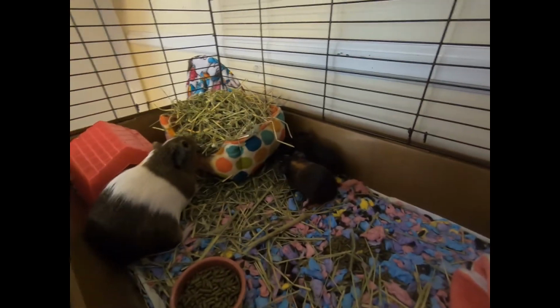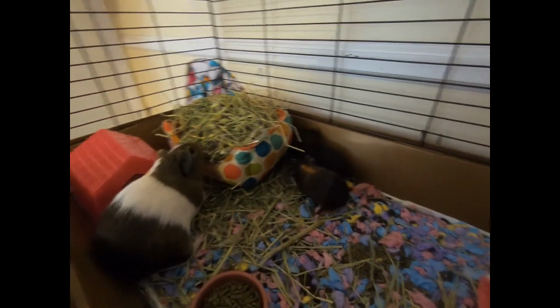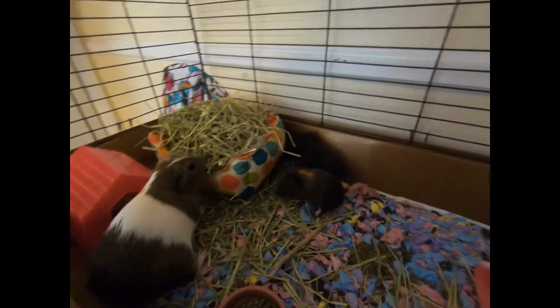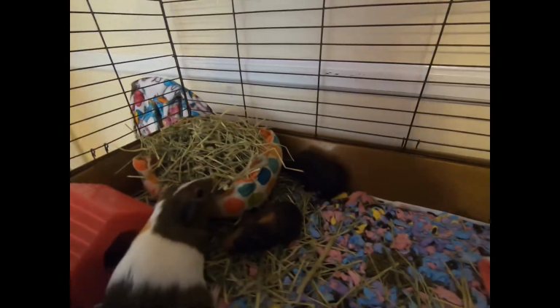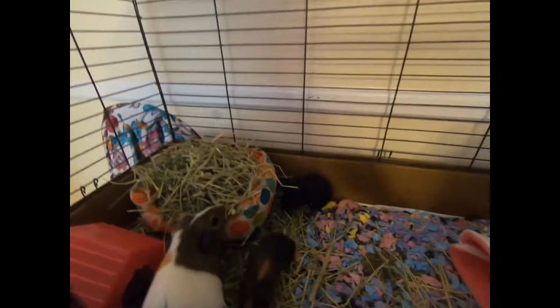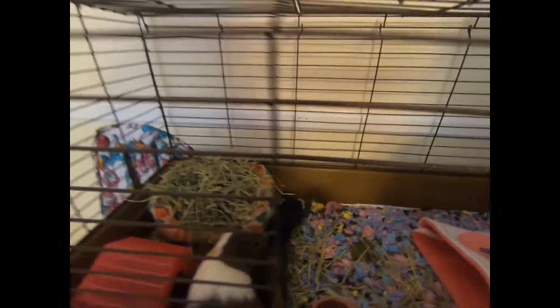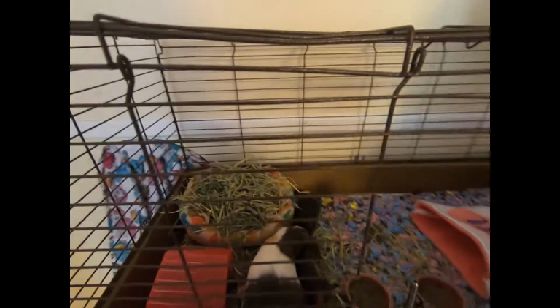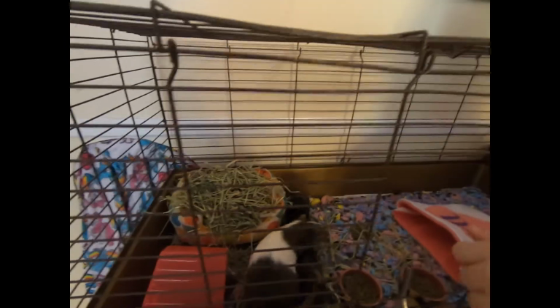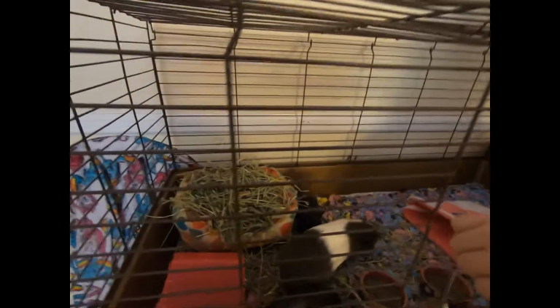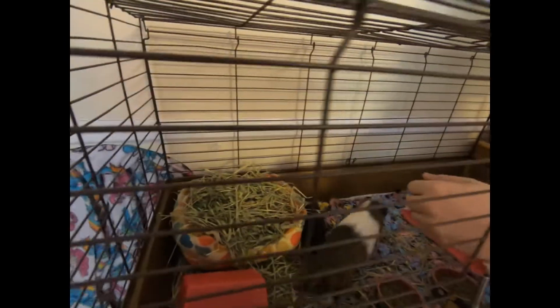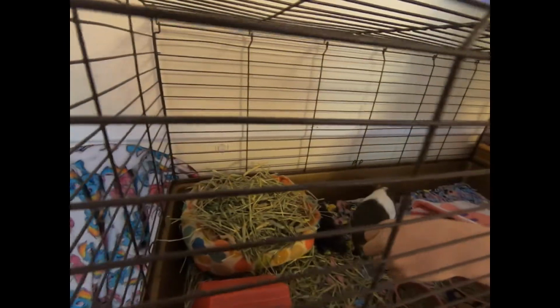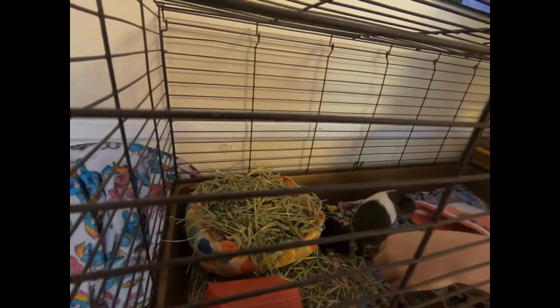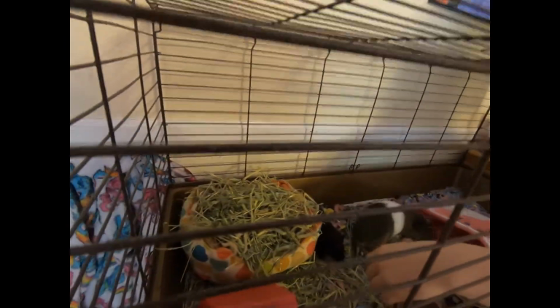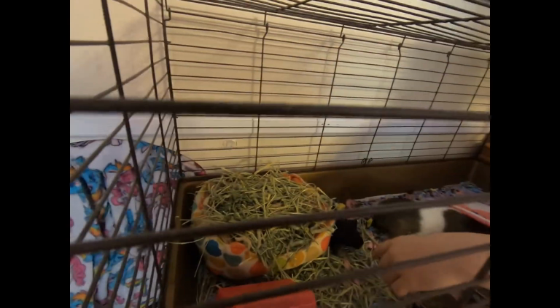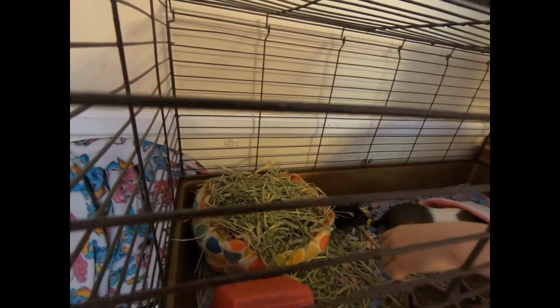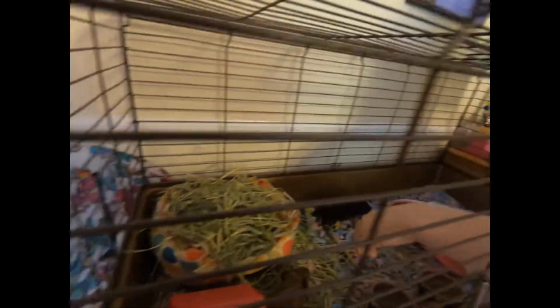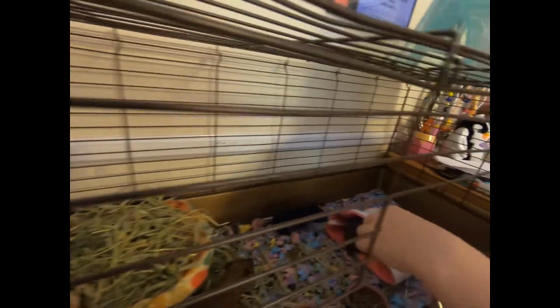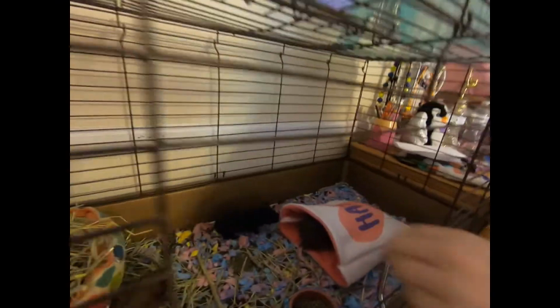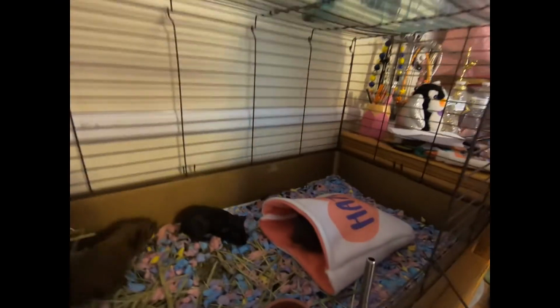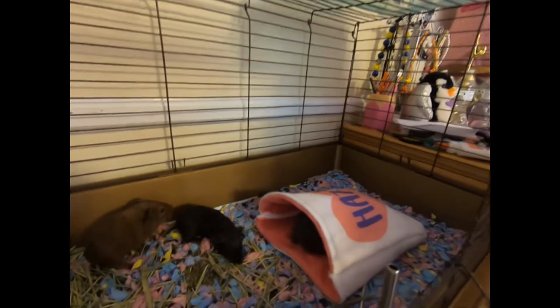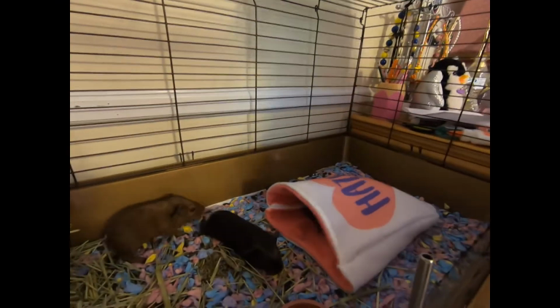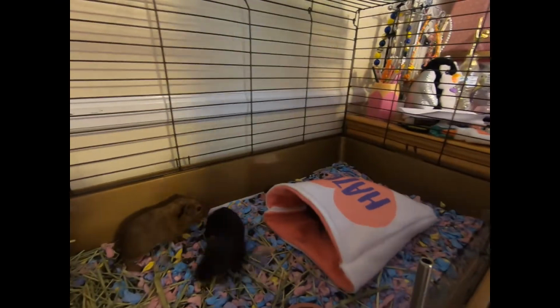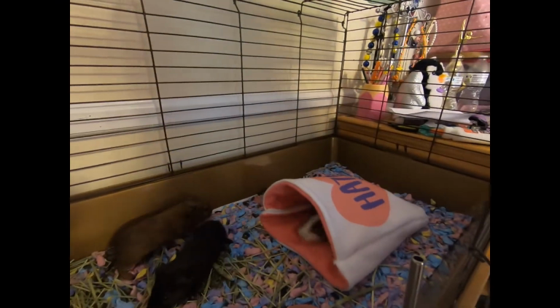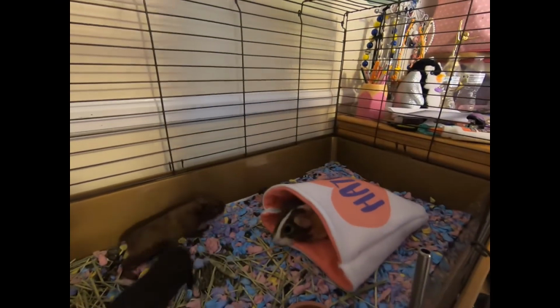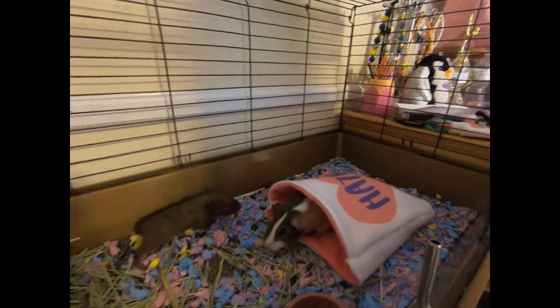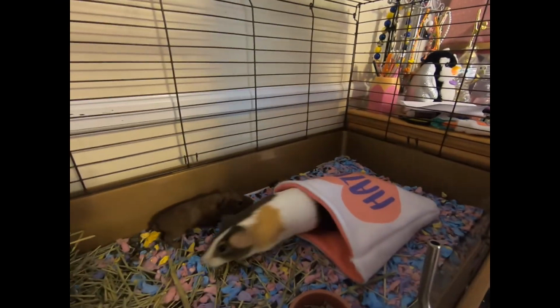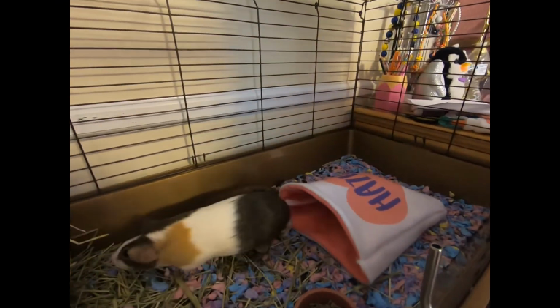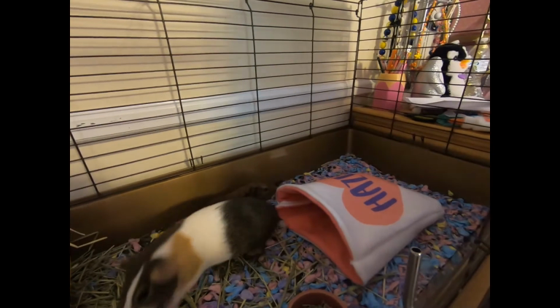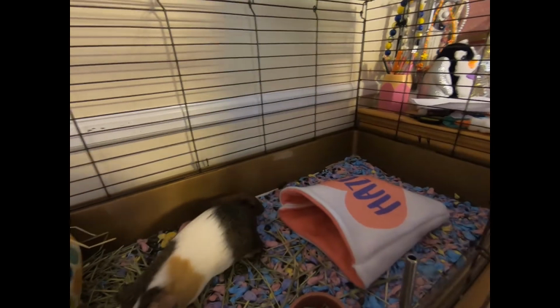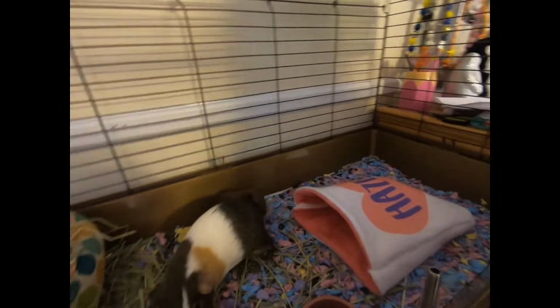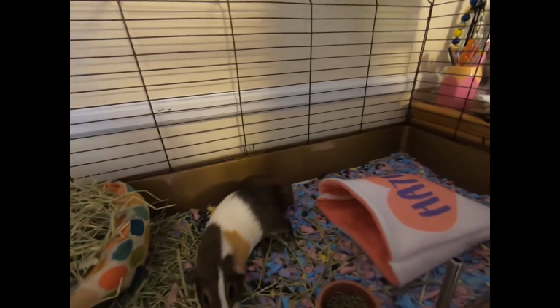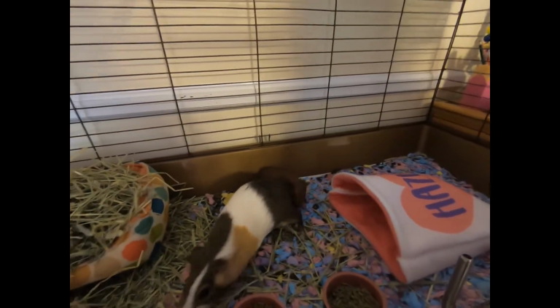They don't quite trust me yet — I've been trying to stroke them every day so they learn my smell, but they don't really trust me yet. Oh look, Hazel went in her cuddle sack! See, the babies will follow her — they know it.